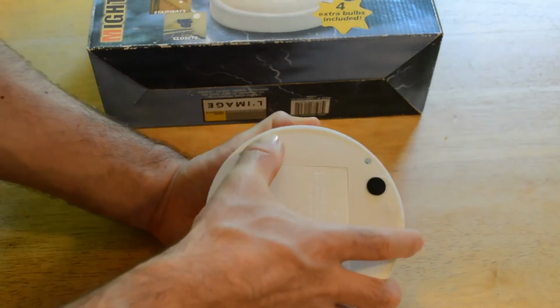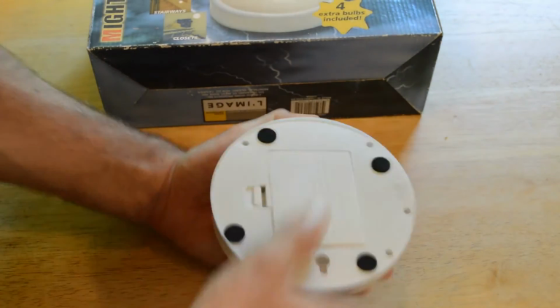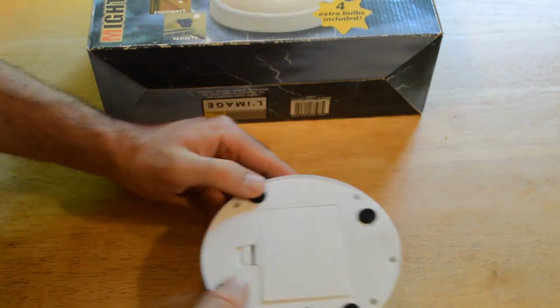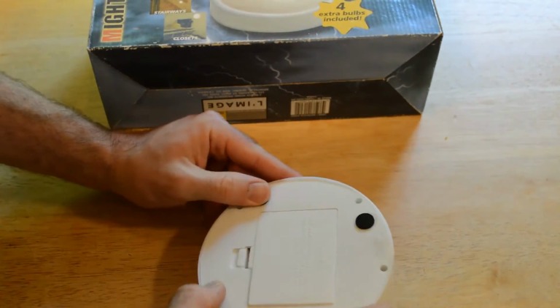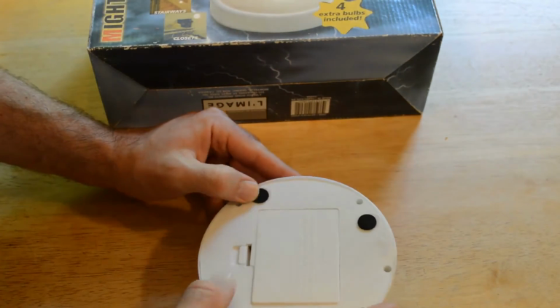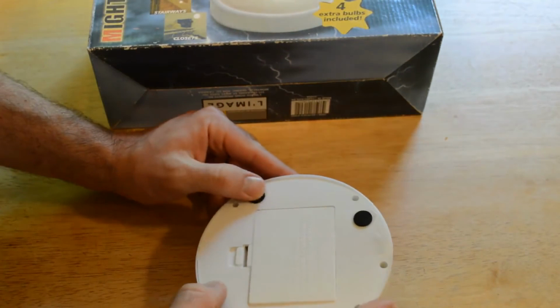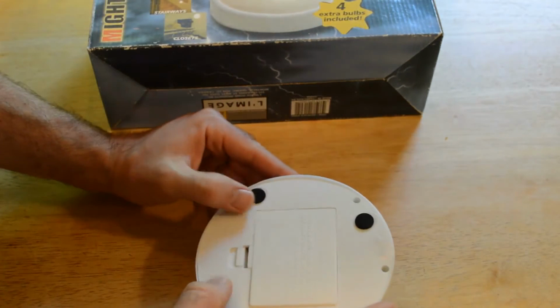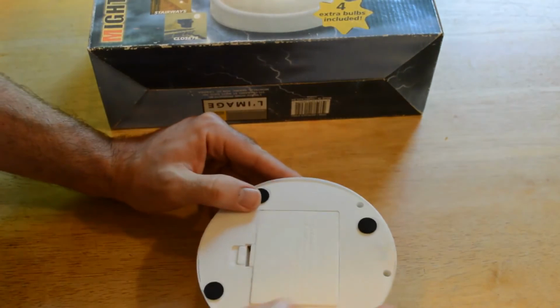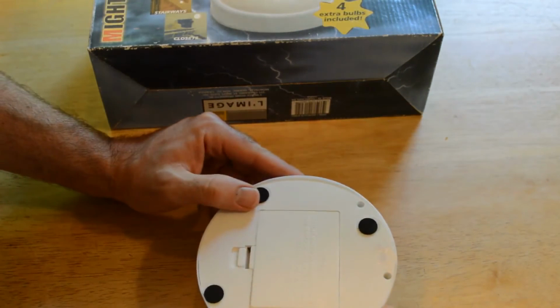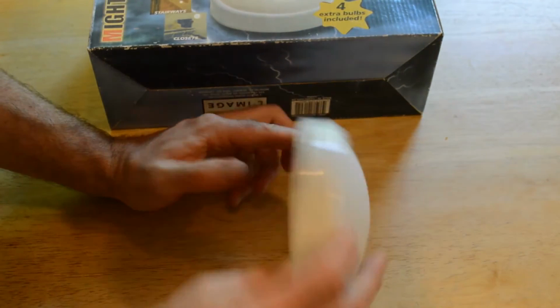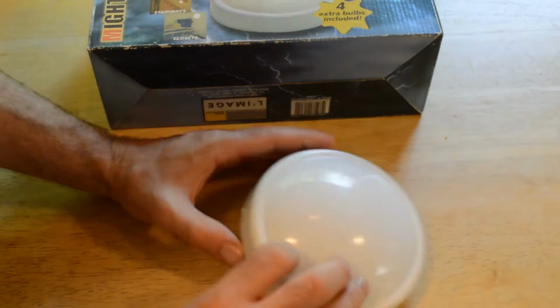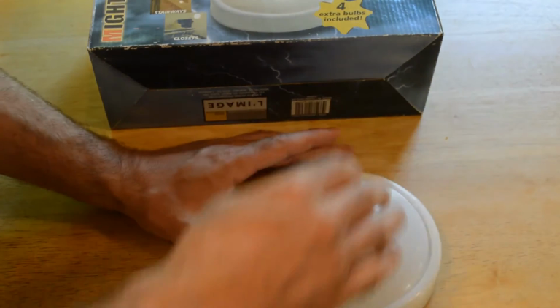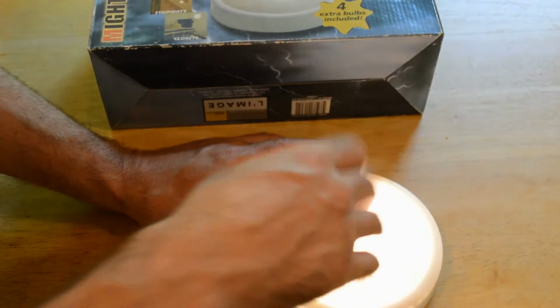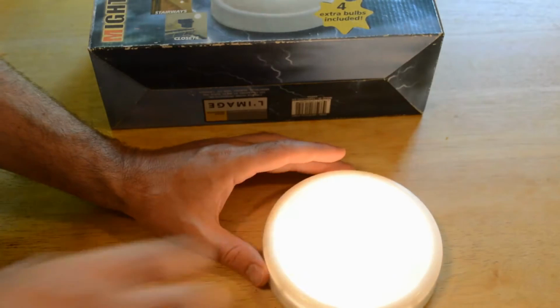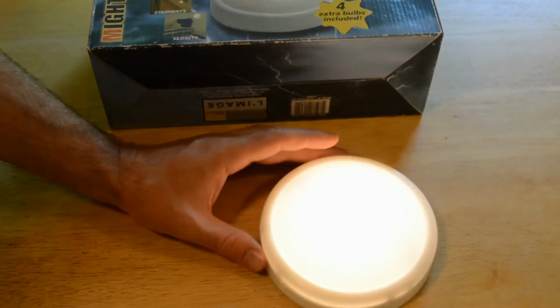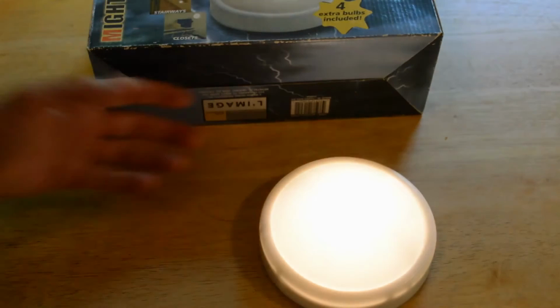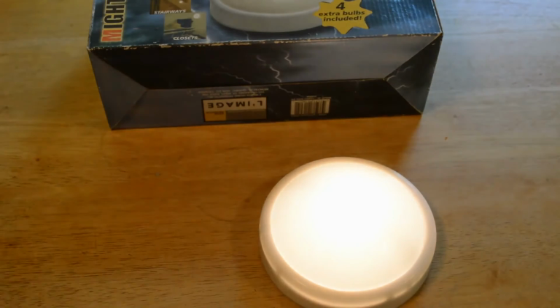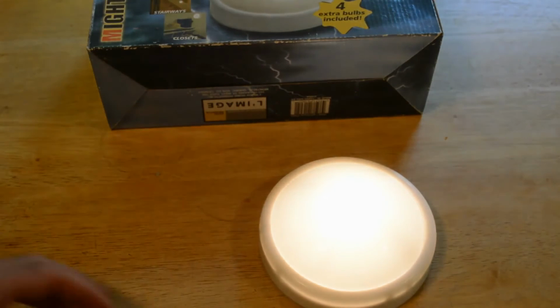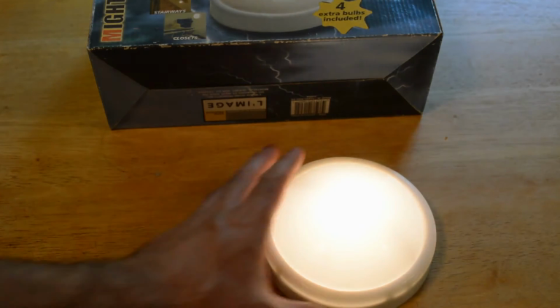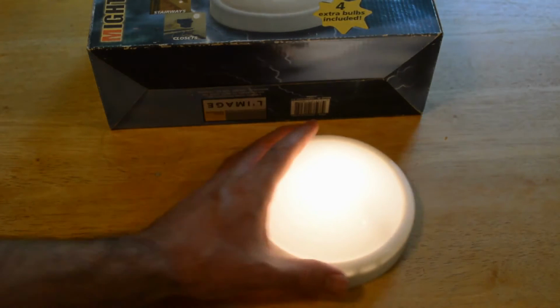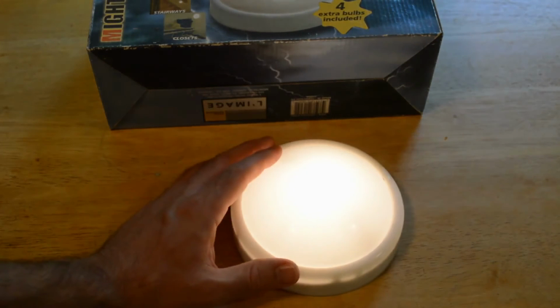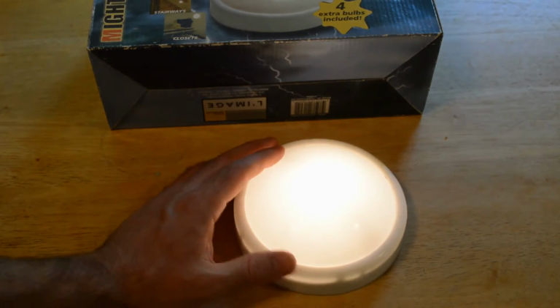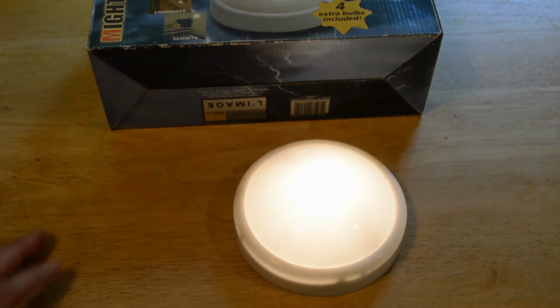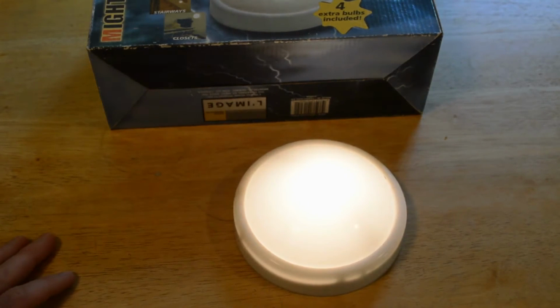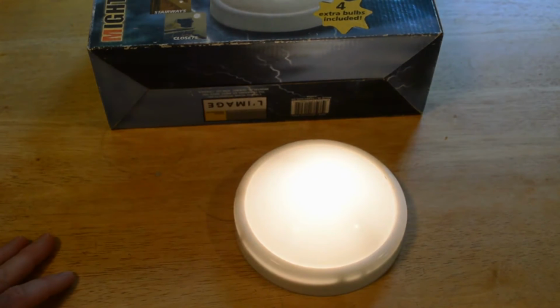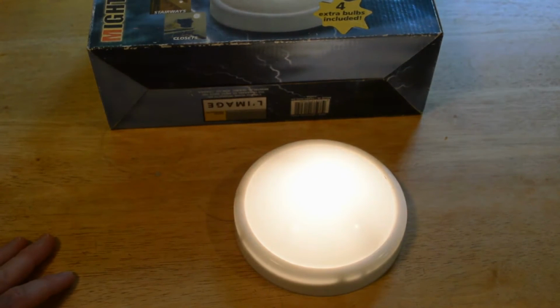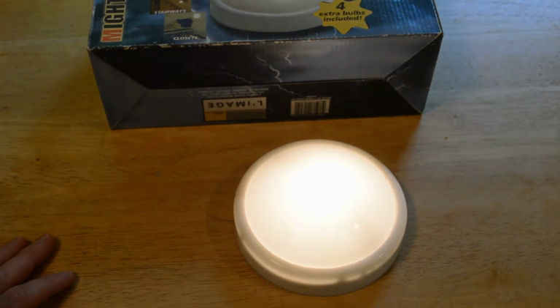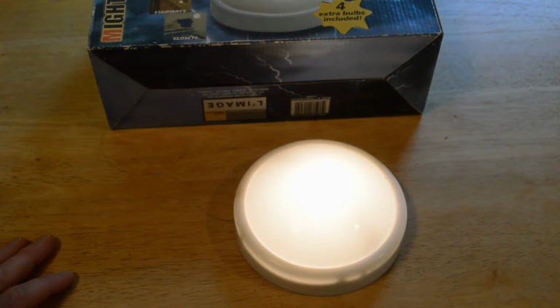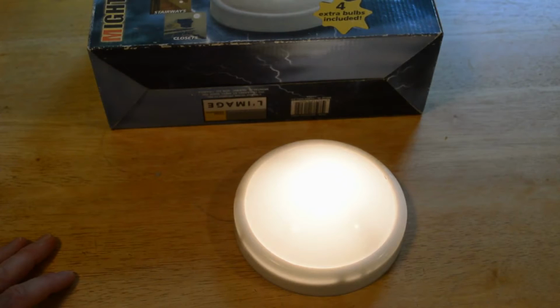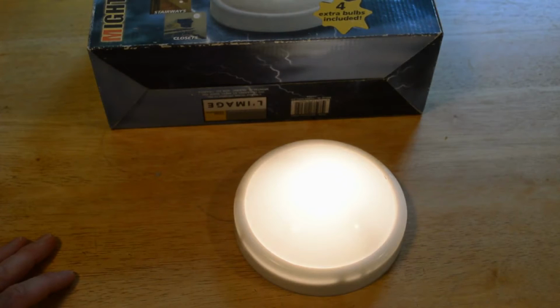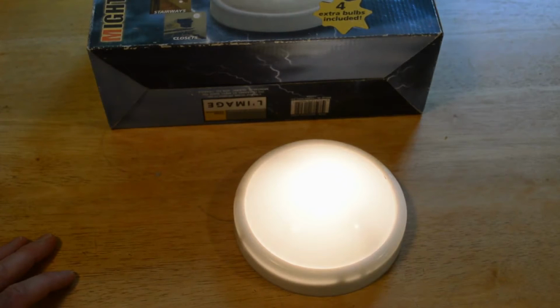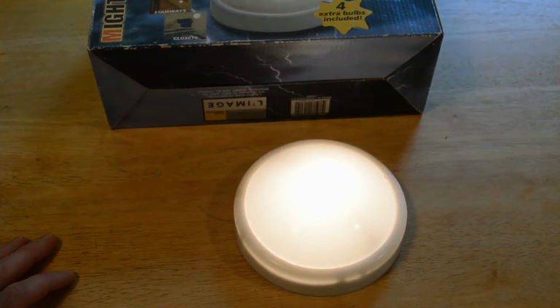It has little grip feet on the bottom and a hanger on the back. This is definitely a useful product — put it in your closet or anywhere that you need a quick light.